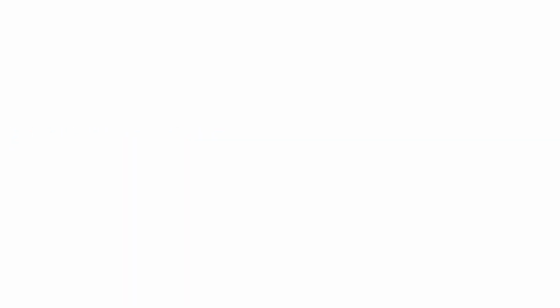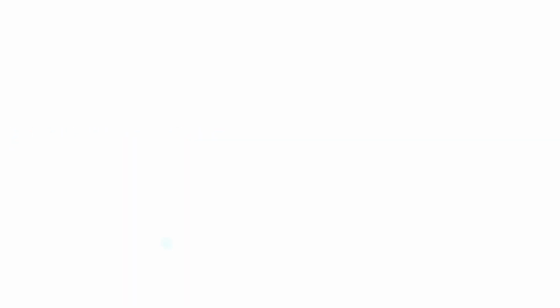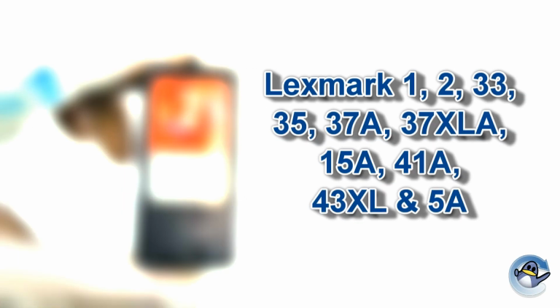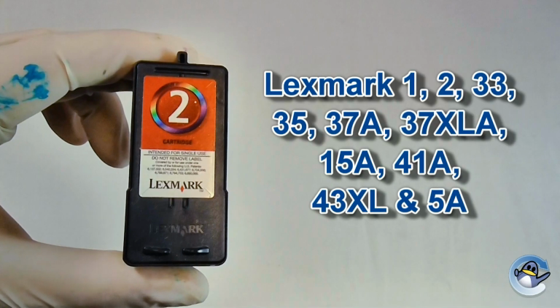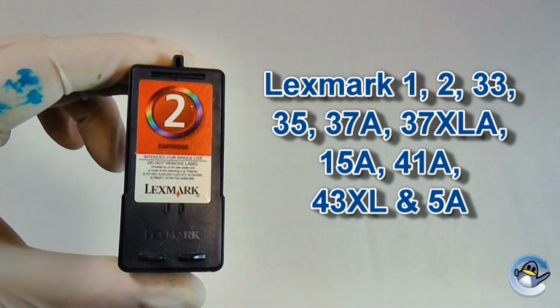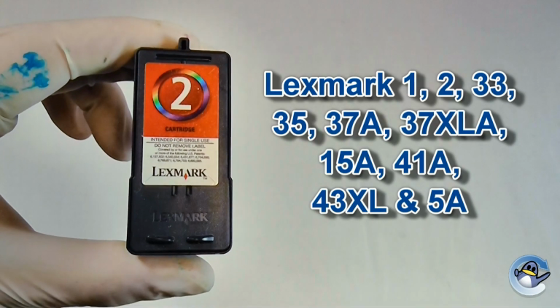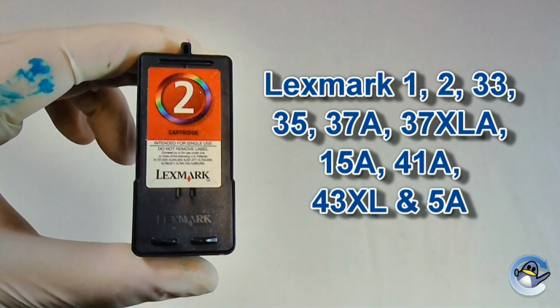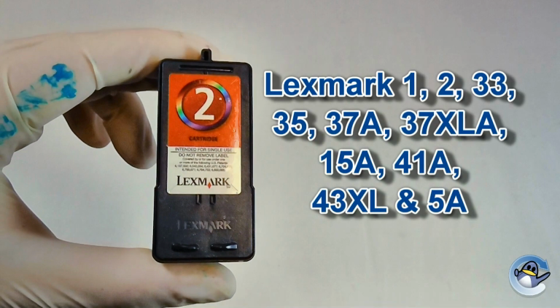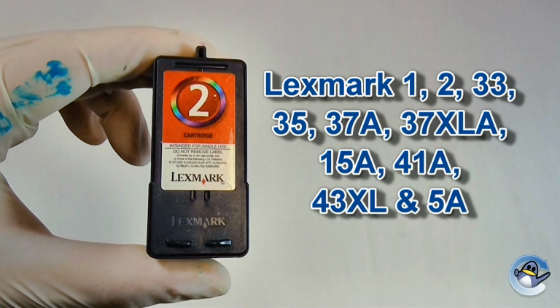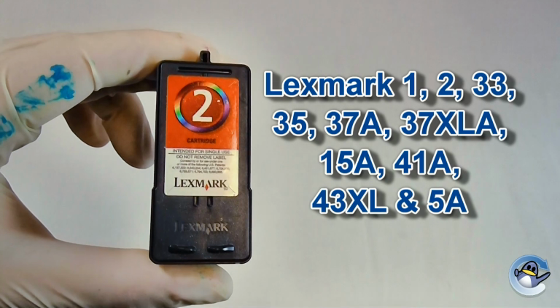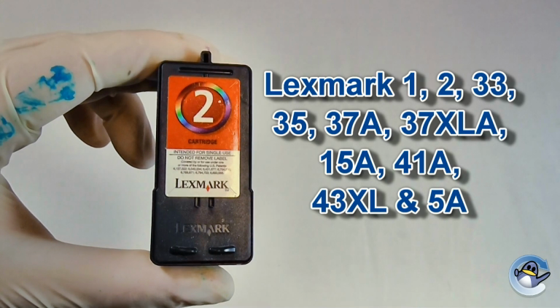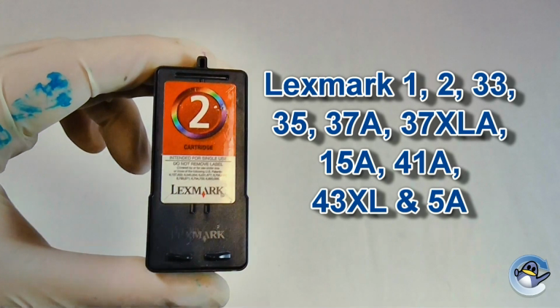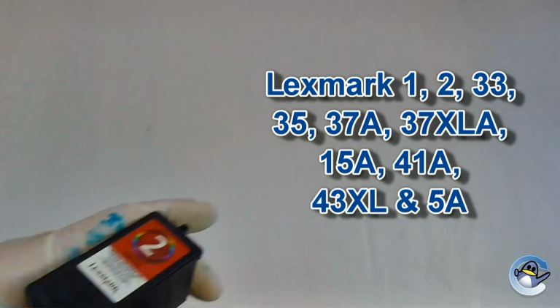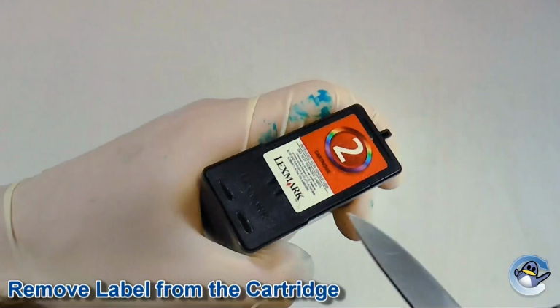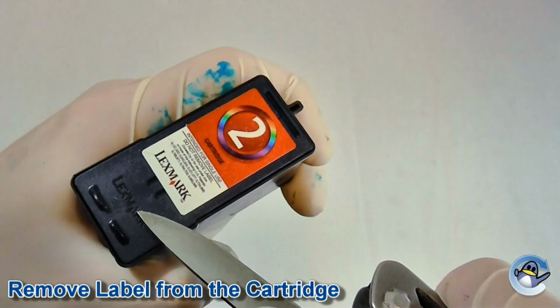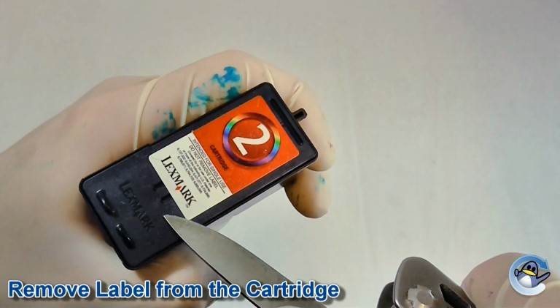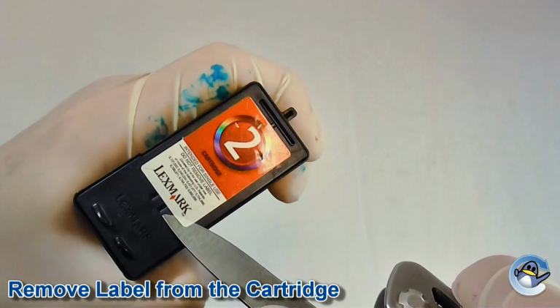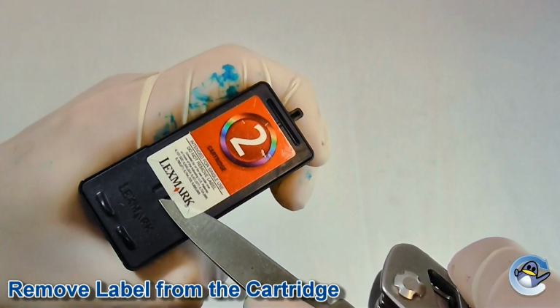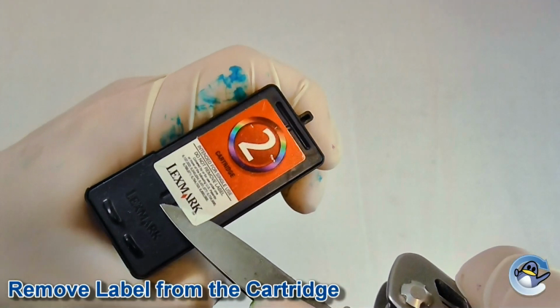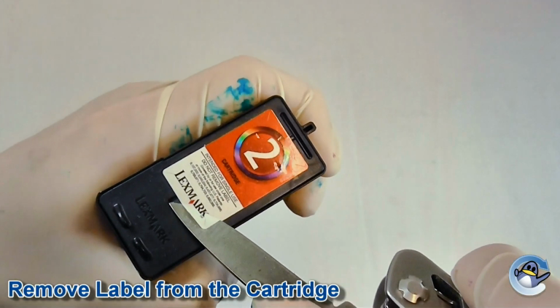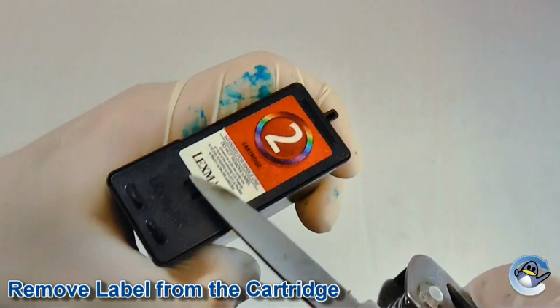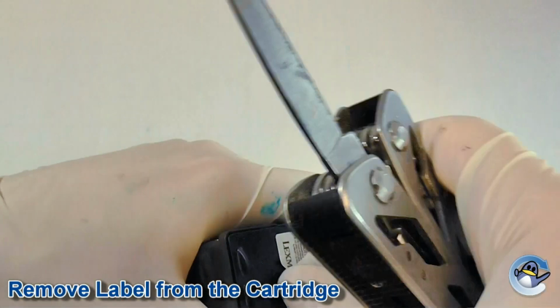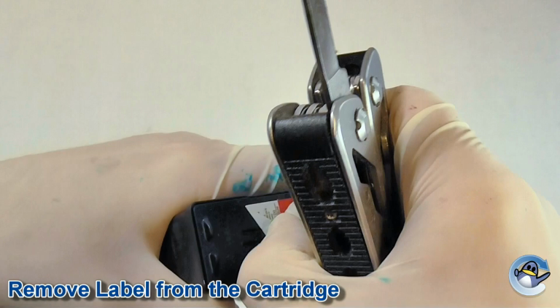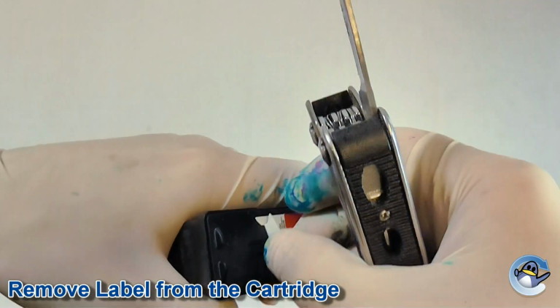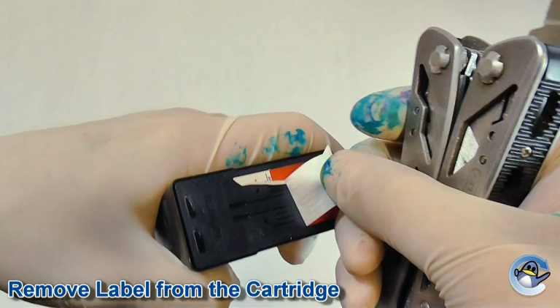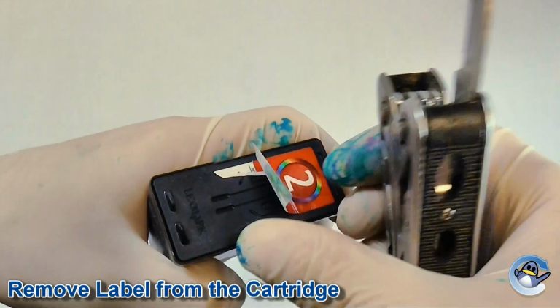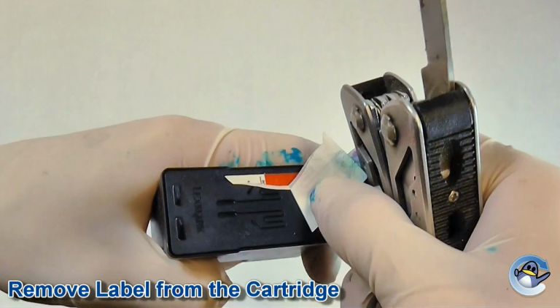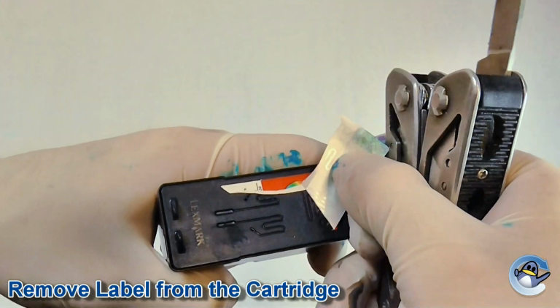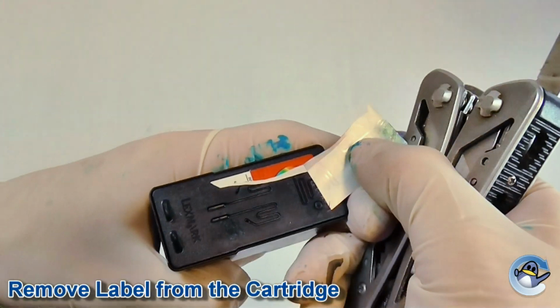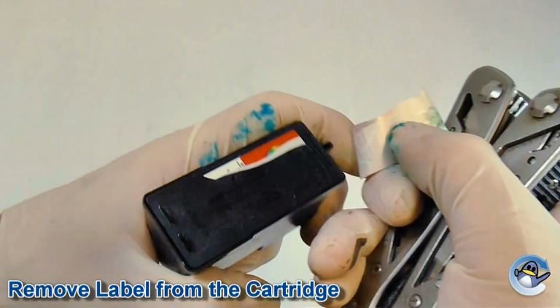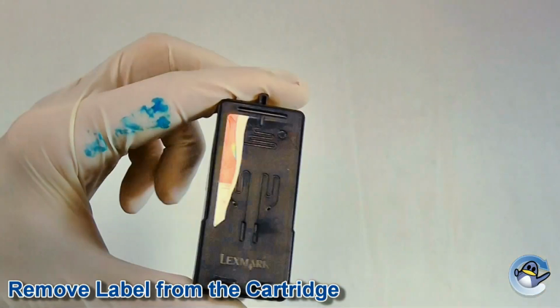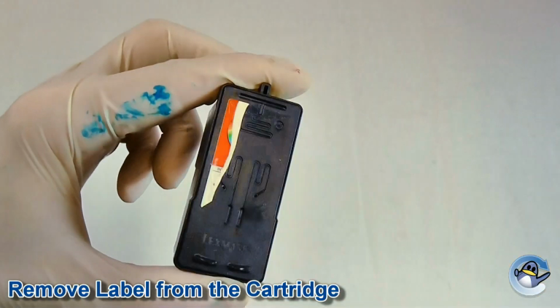In this video, I'm going to show you how to refill all of the ink cartridges listed here. First of all, remove the label from the cartridge. Either use your fingers or a craft knife to peel back the edge to reveal the relevant fill holes.